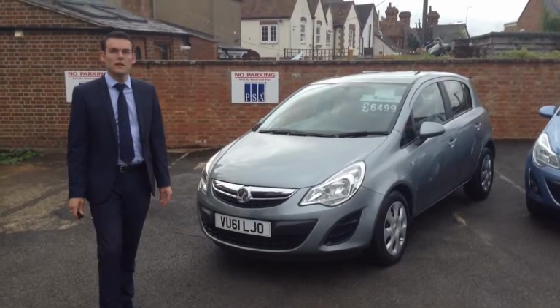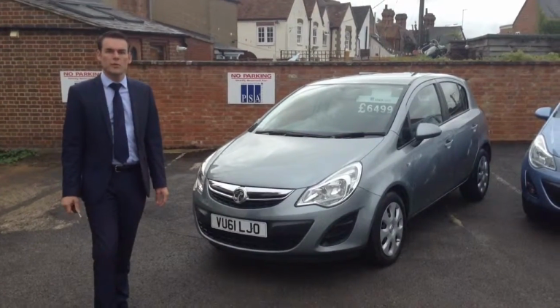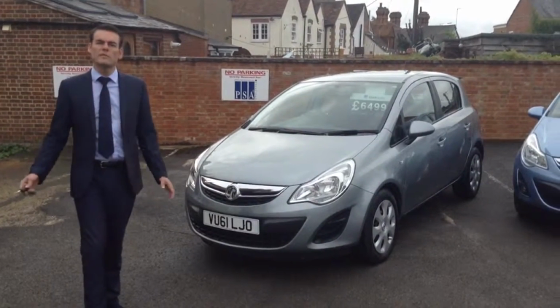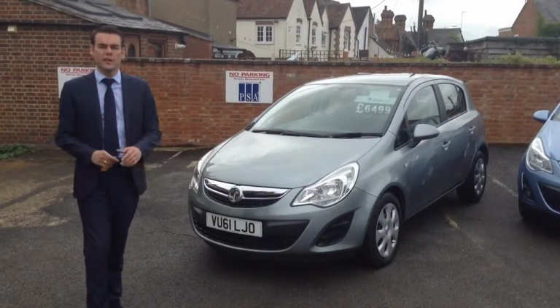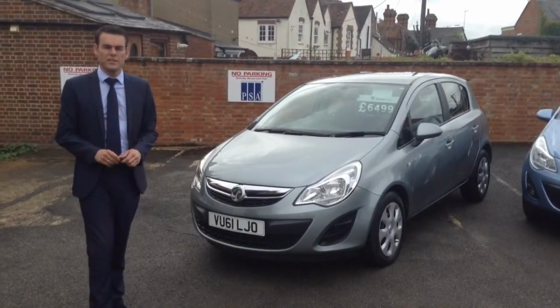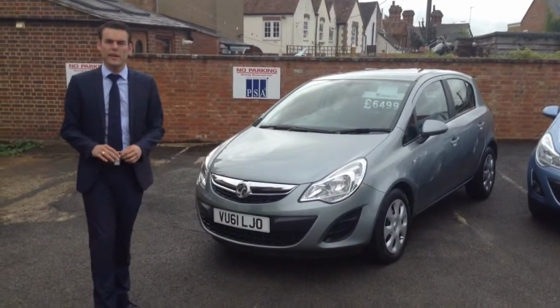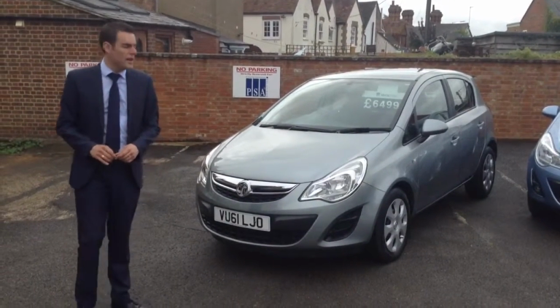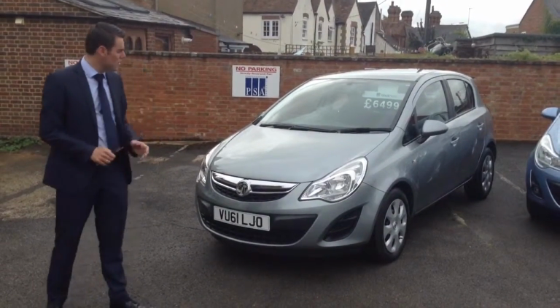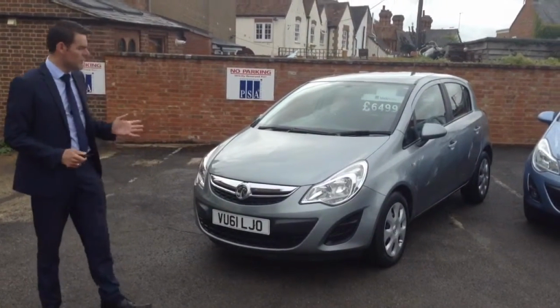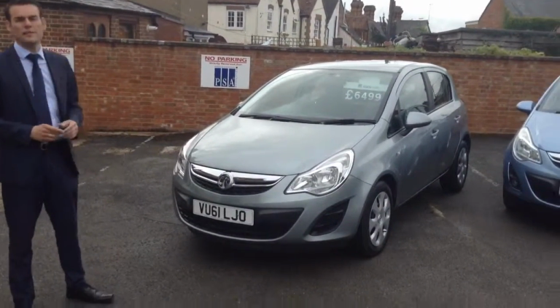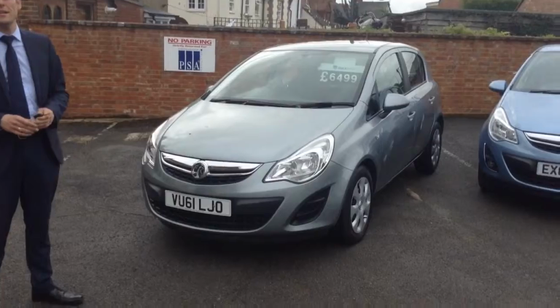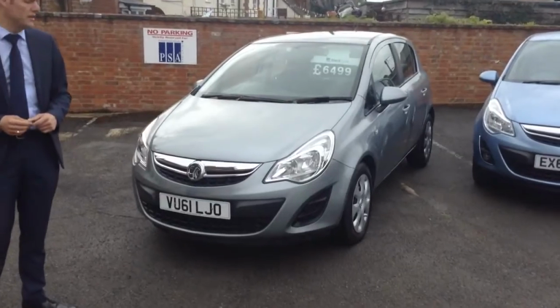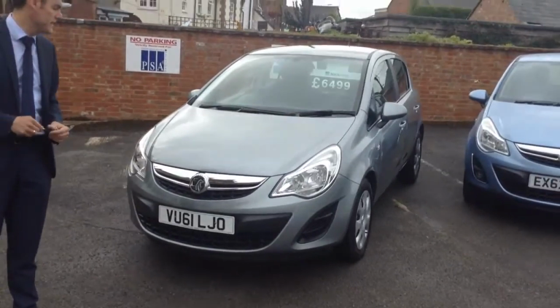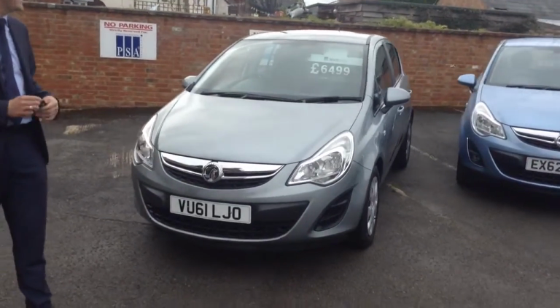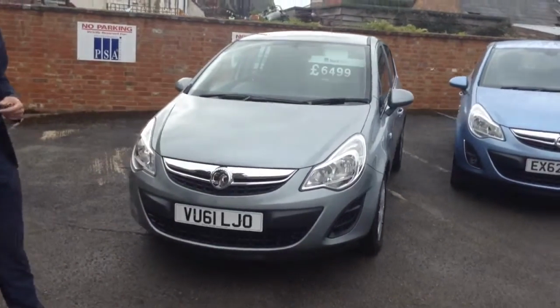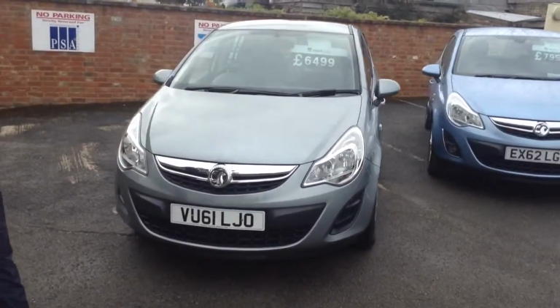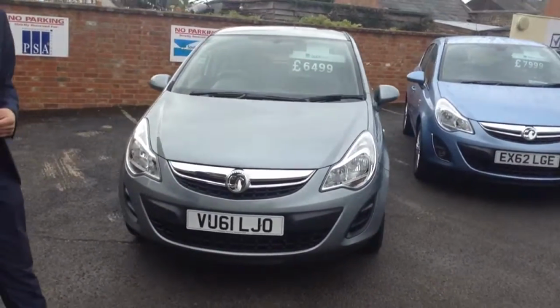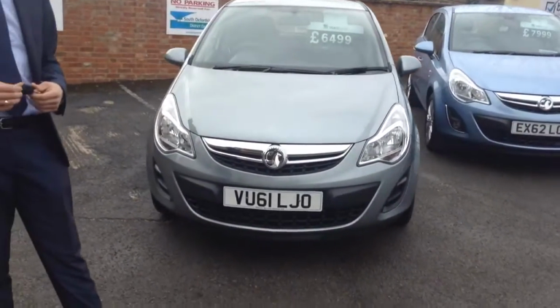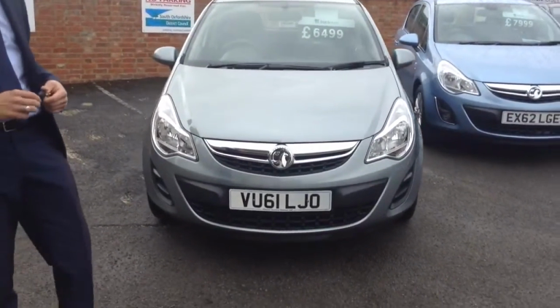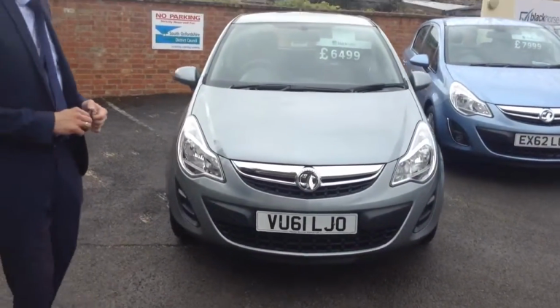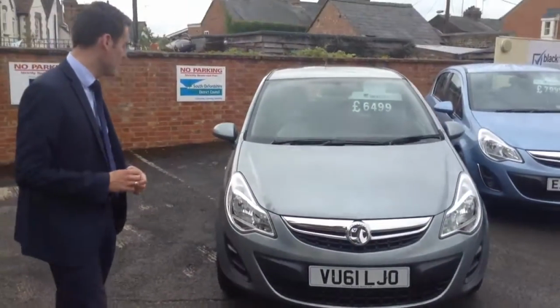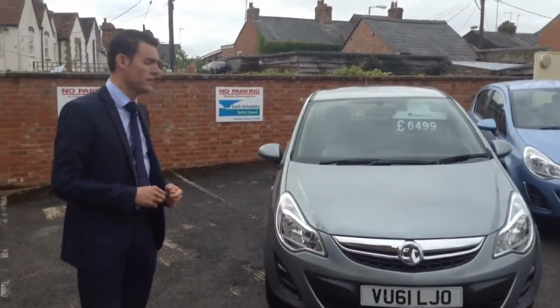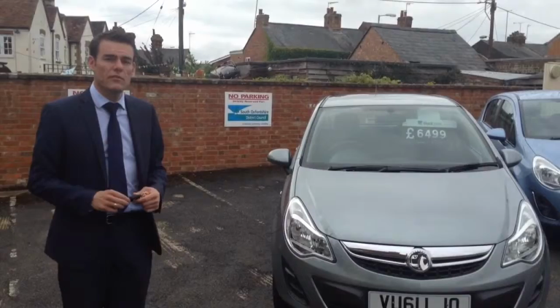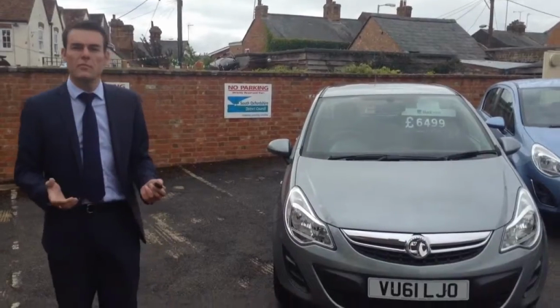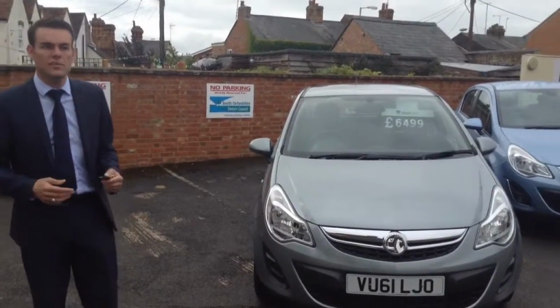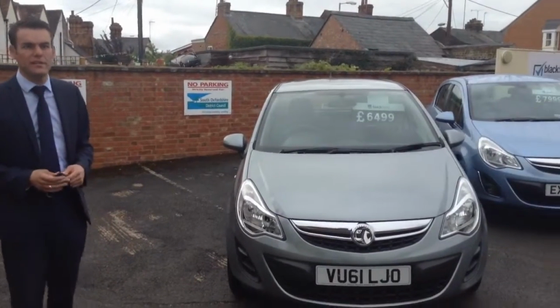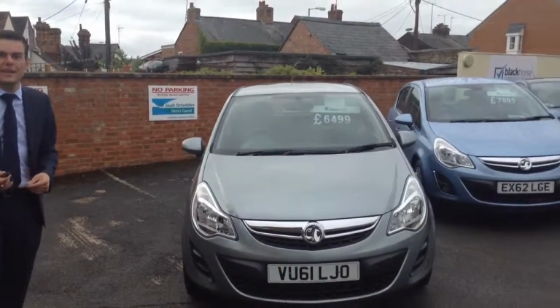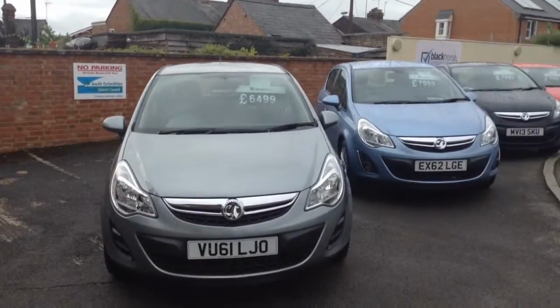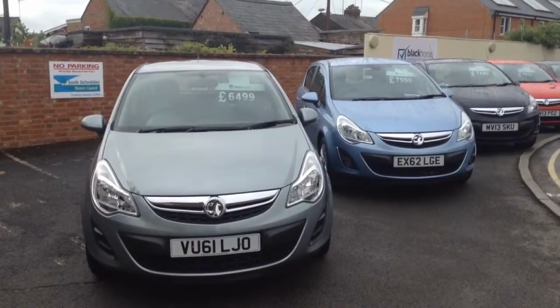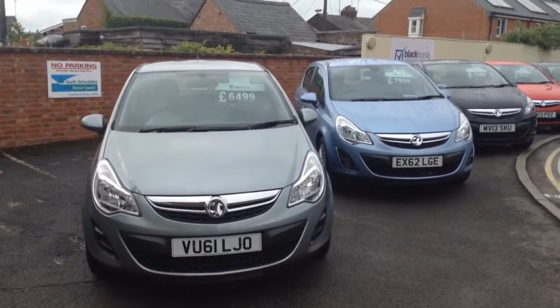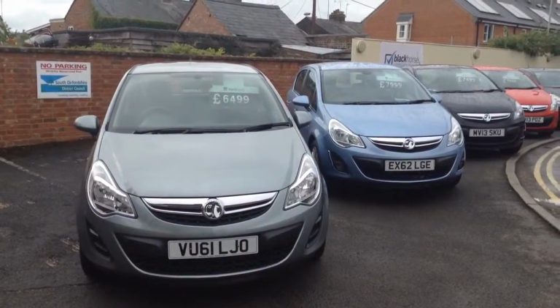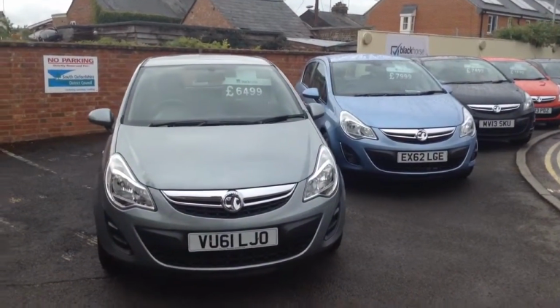Good morning, welcome to Plane Service Station, Pete here. I've got a lovely part exchange to show you today. This is a 61-plate Corsa Exclusive that's just come in to us — very low mileage, it's only done 30,000 miles and in very, very good condition.